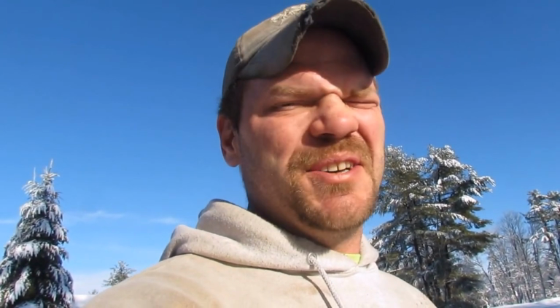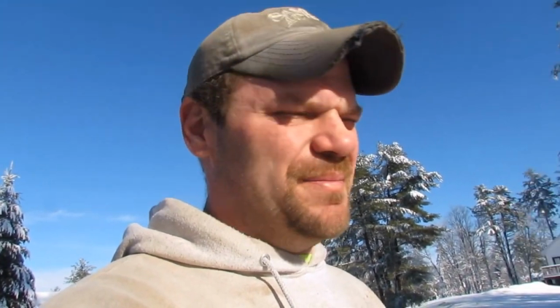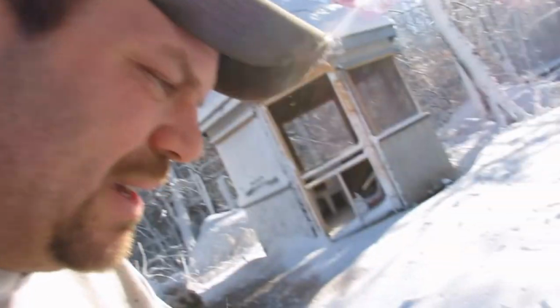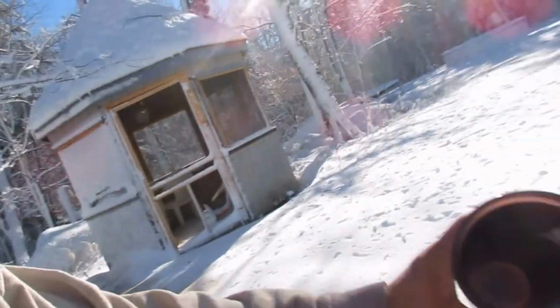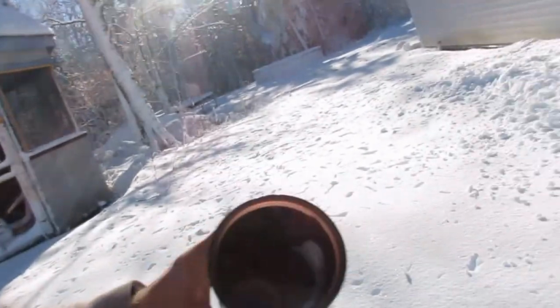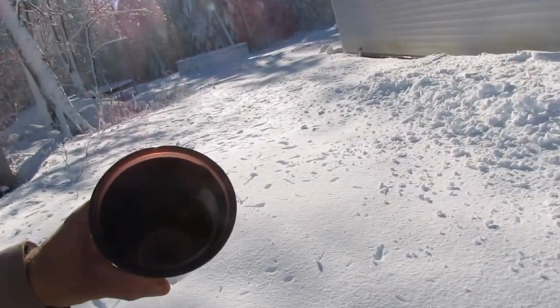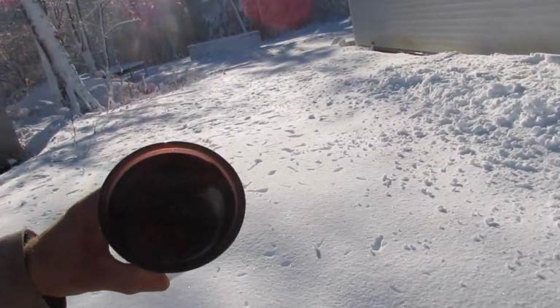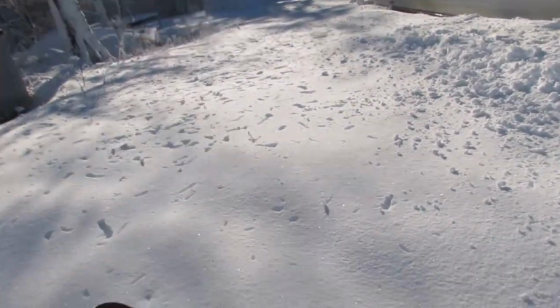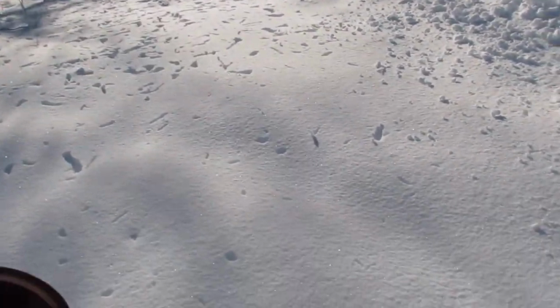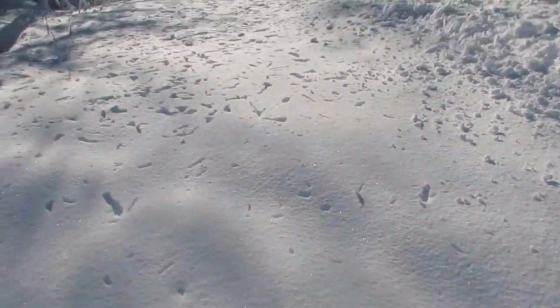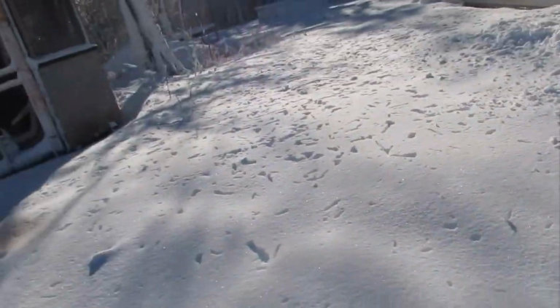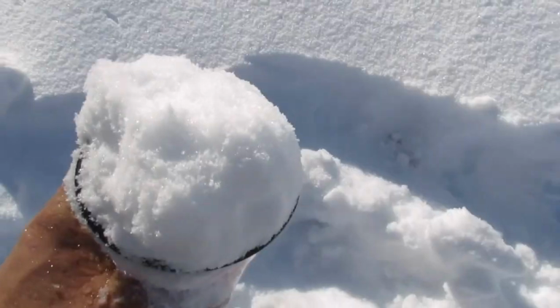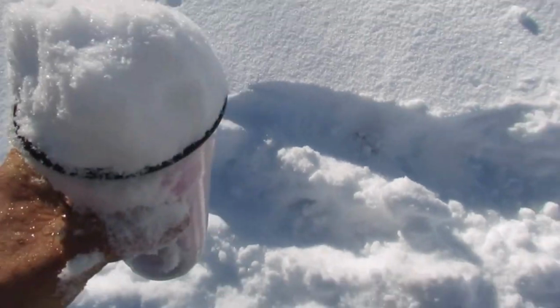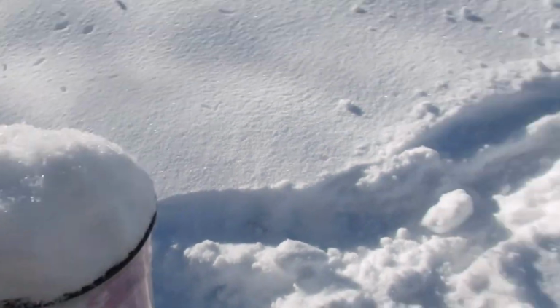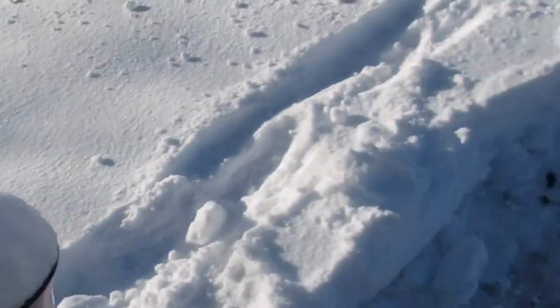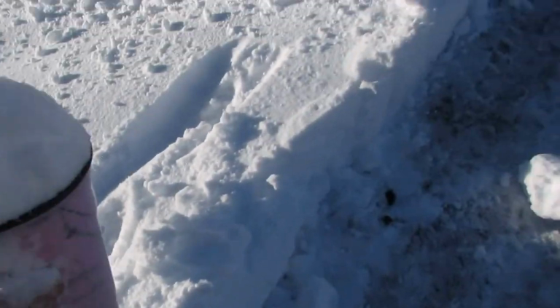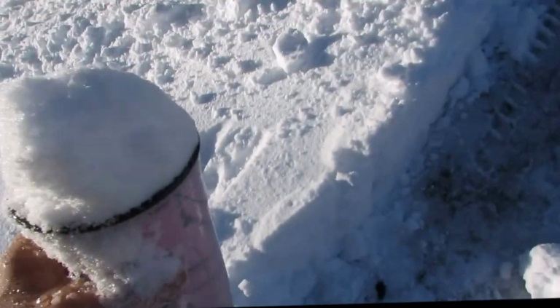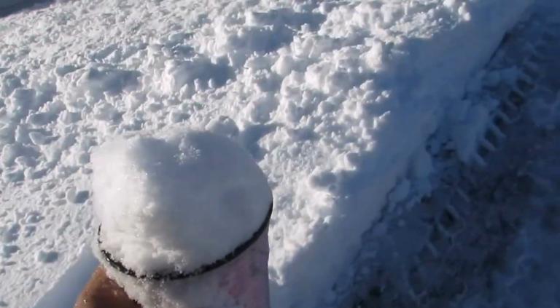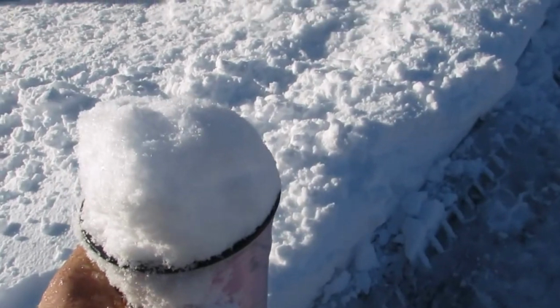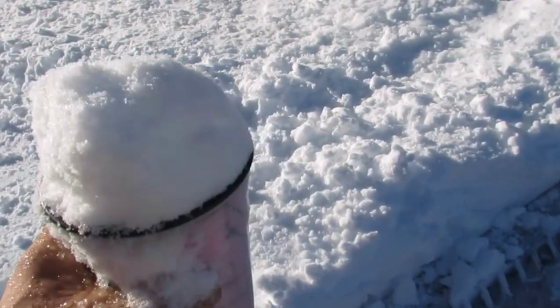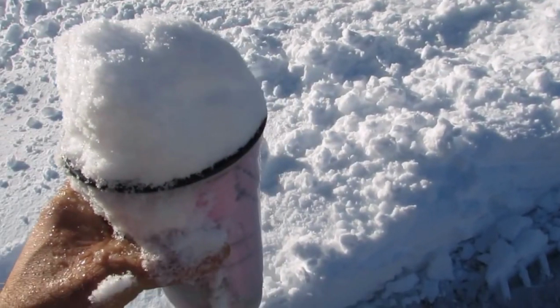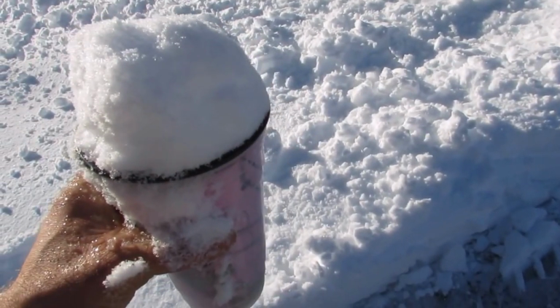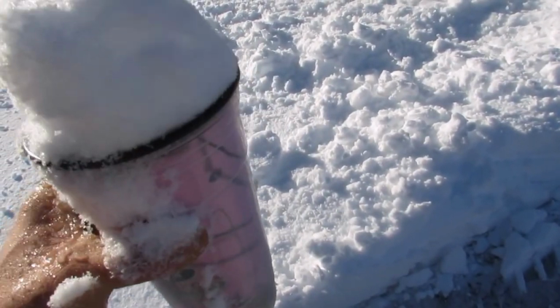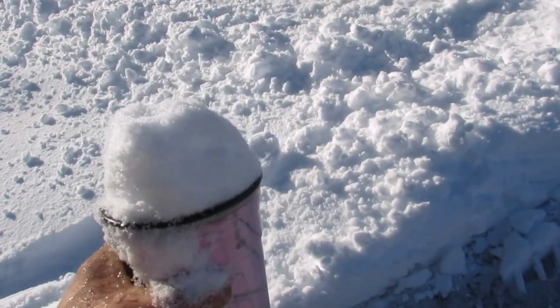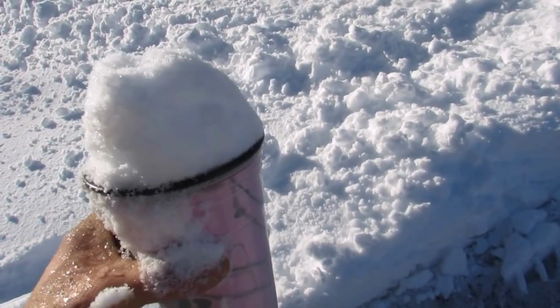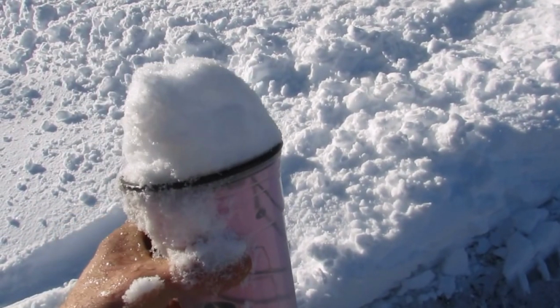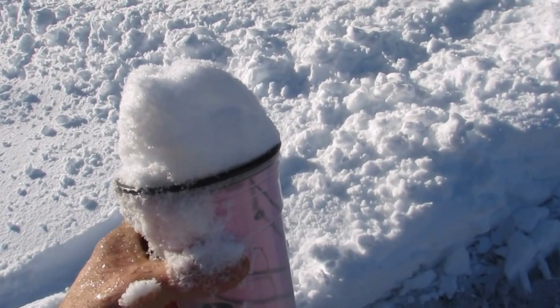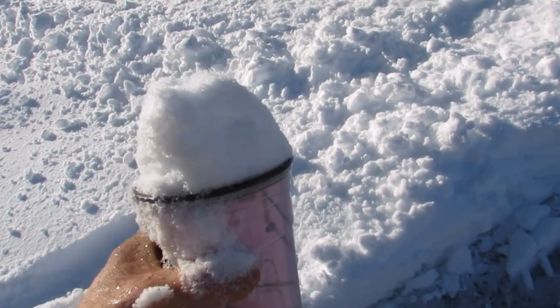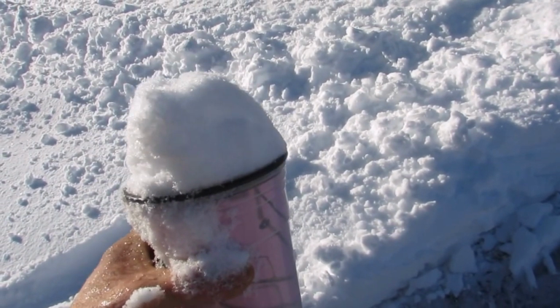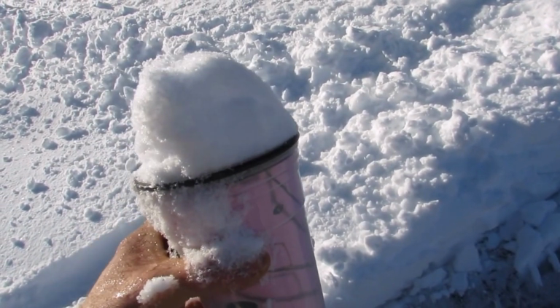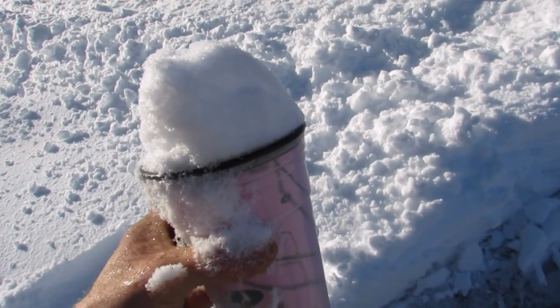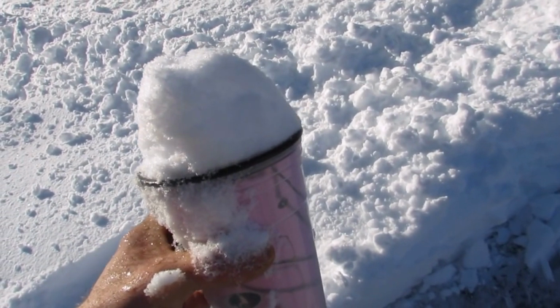We're going to take a cup and fill it up full of snow, and then we're going to end up going back inside and putting this in our pot so we can have coffee later.